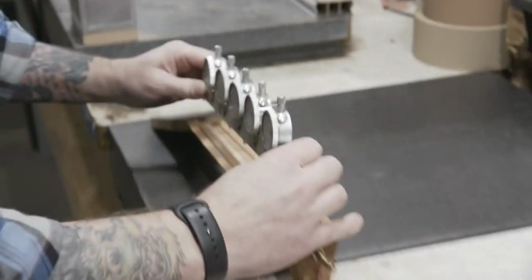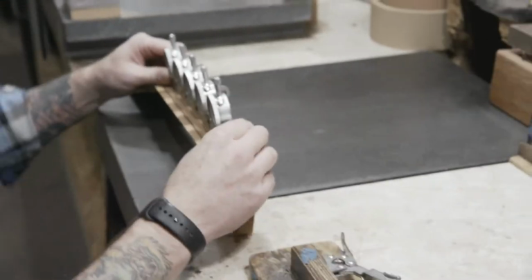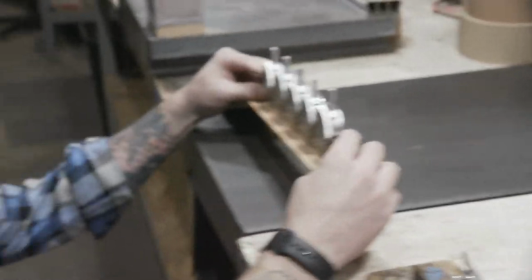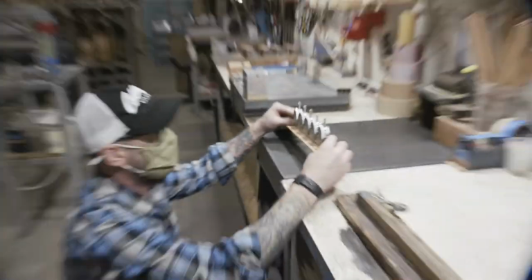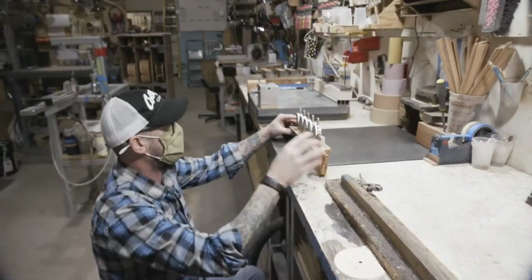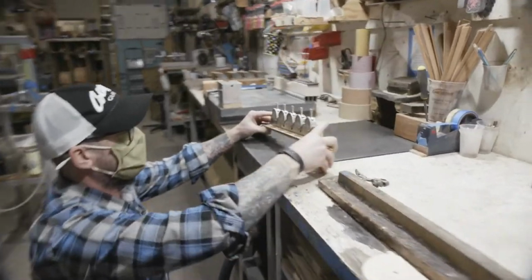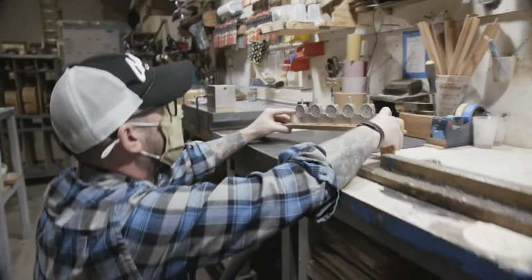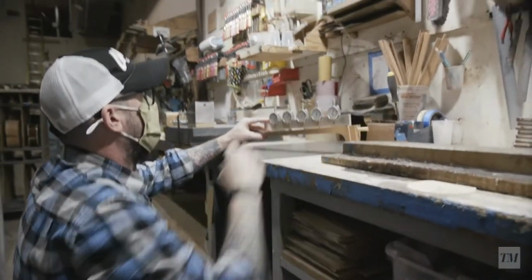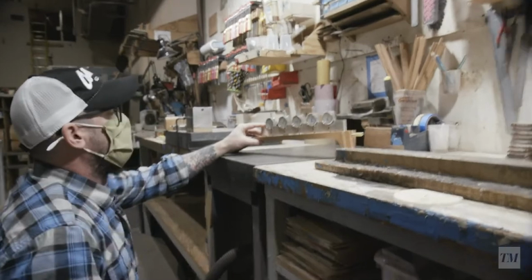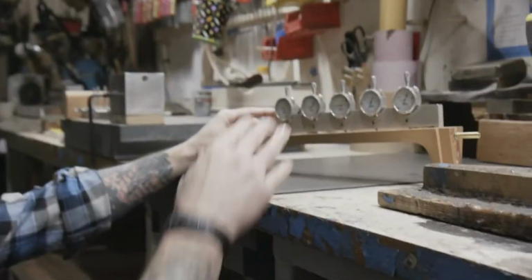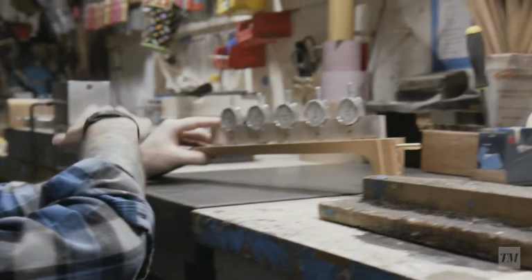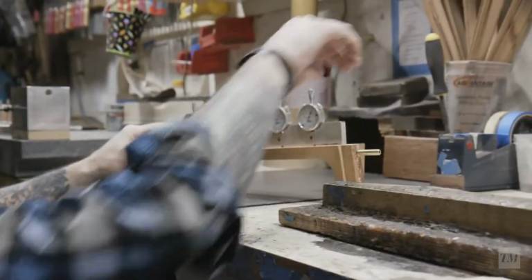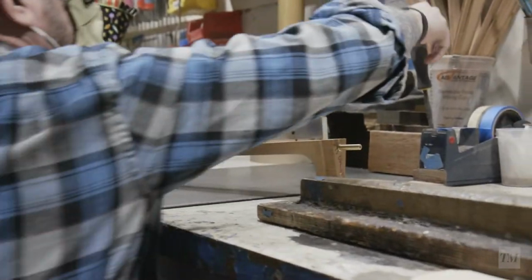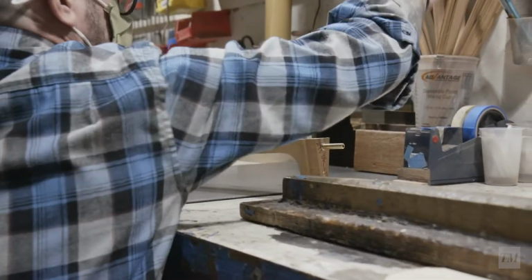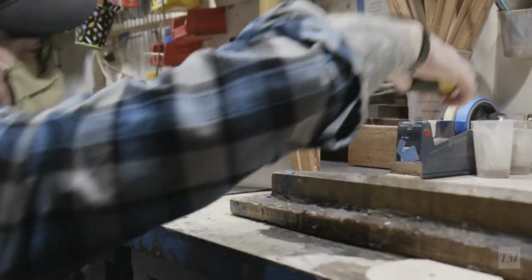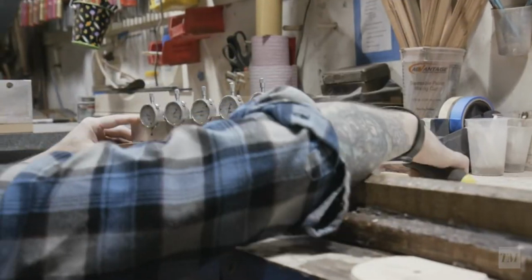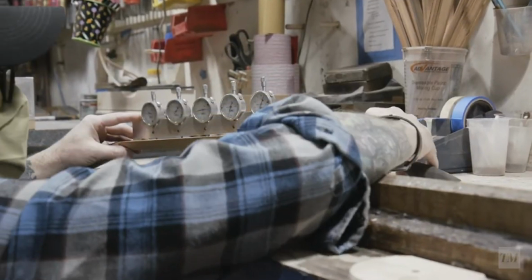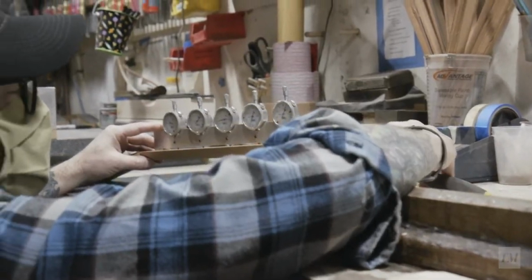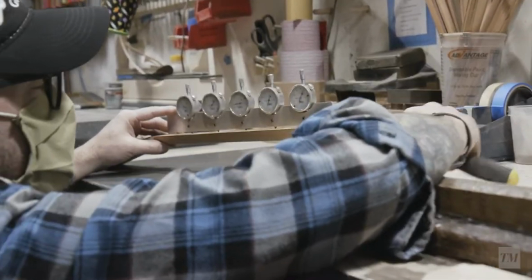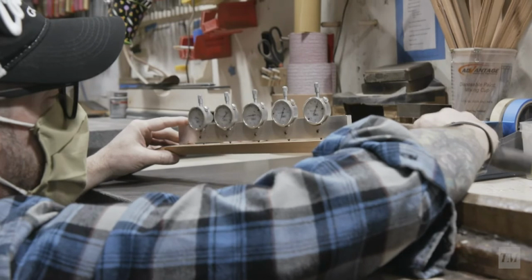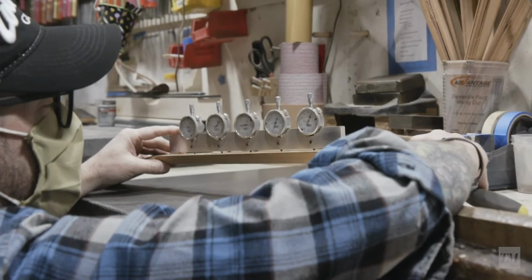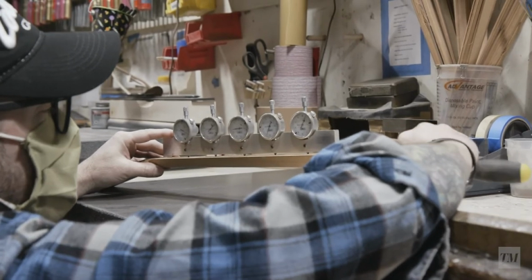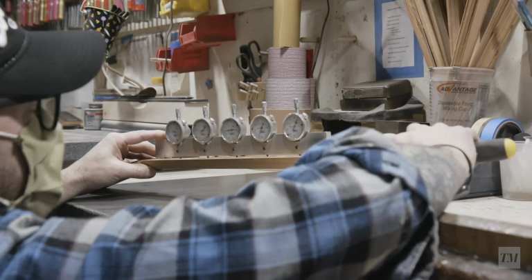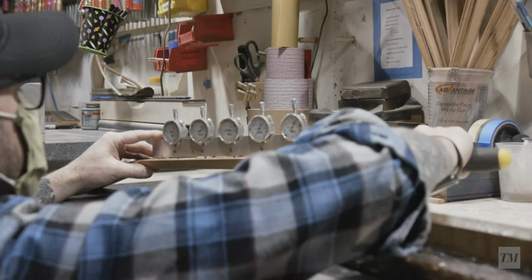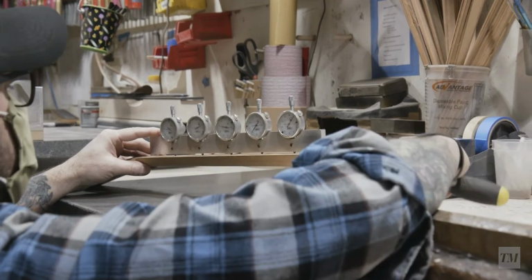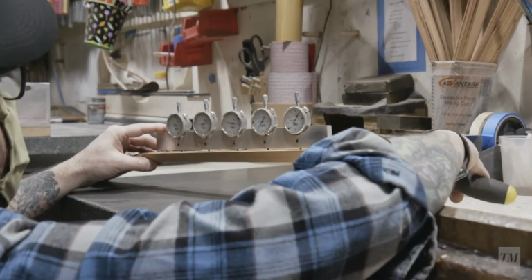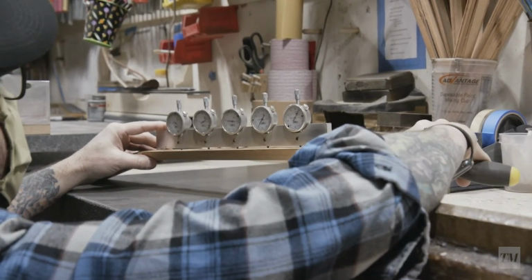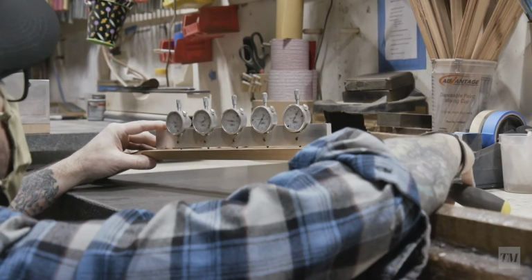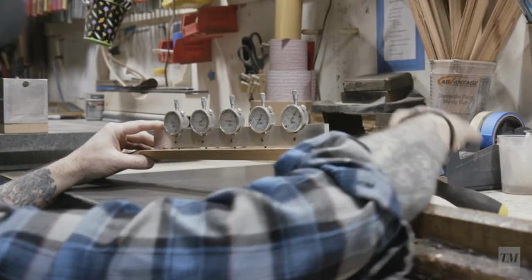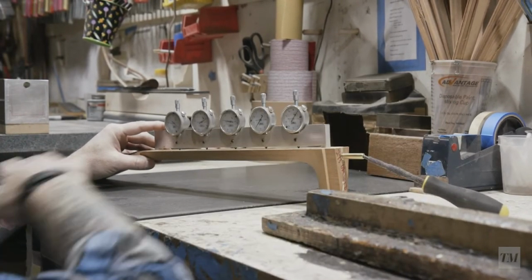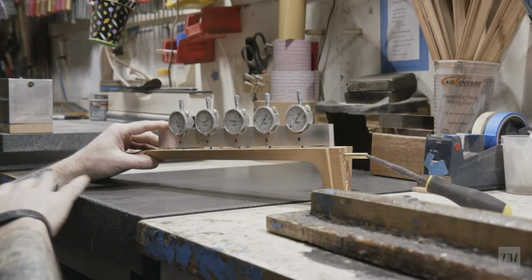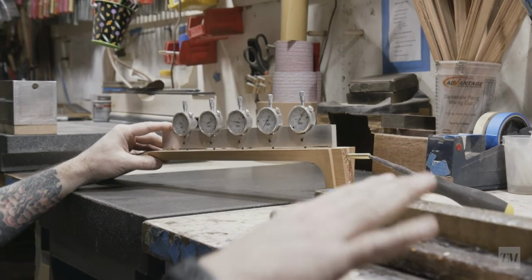We check every neck at every stage, and we're looking to see the shape of the neck. We want a specific relief, and we want to make sure that when we zero it, it's dead flat.